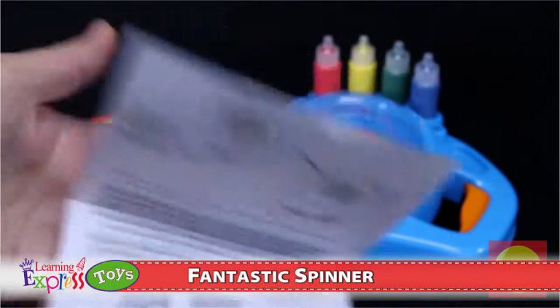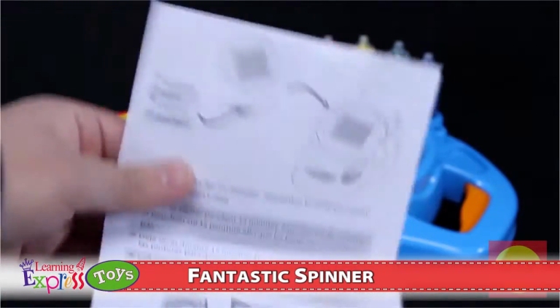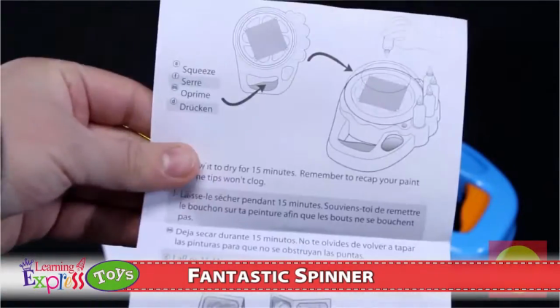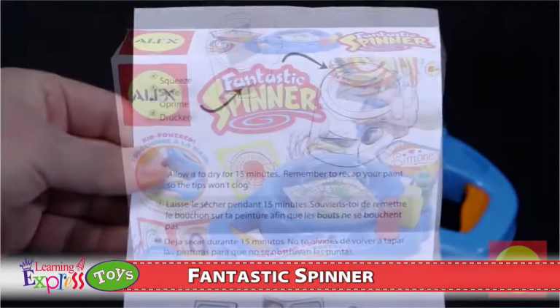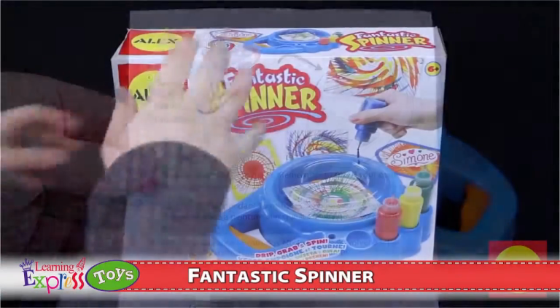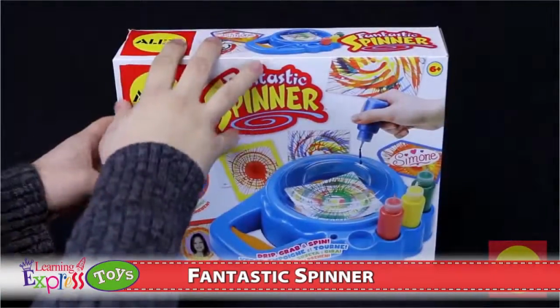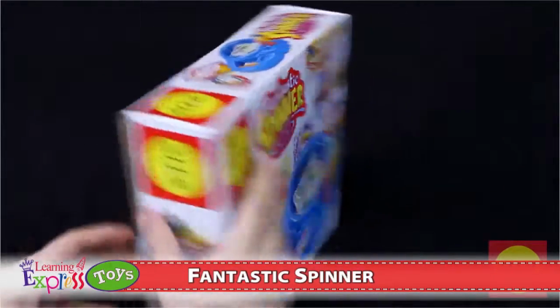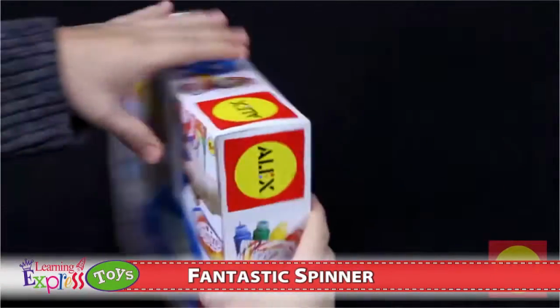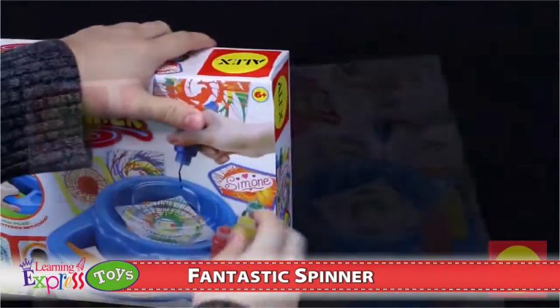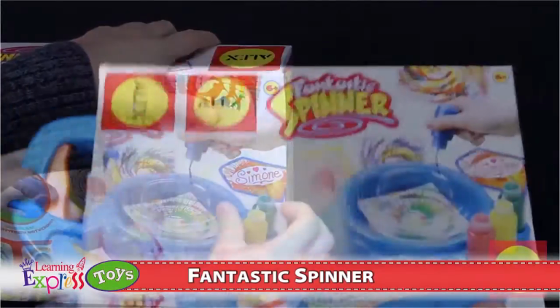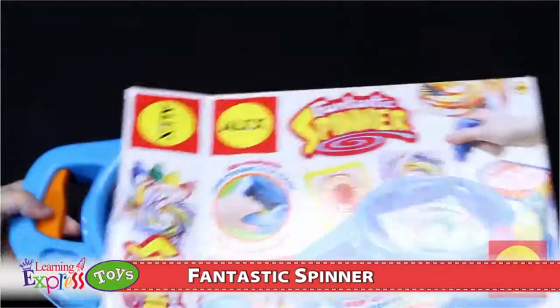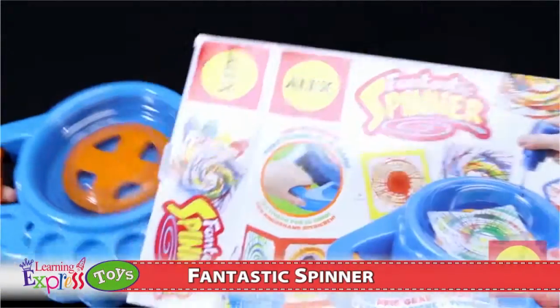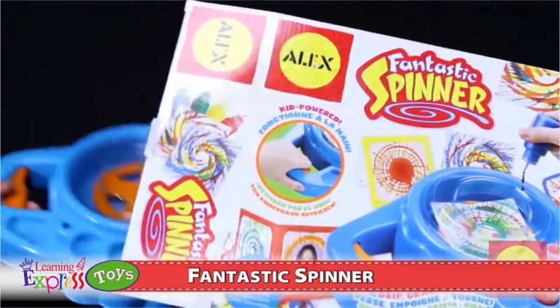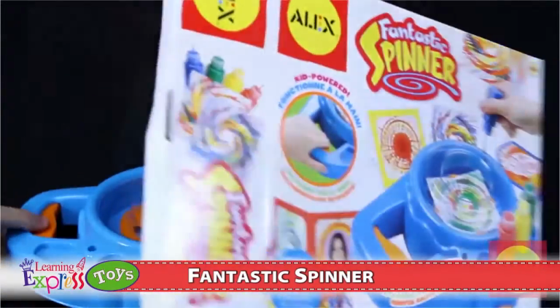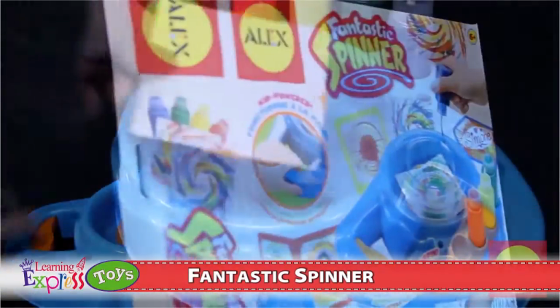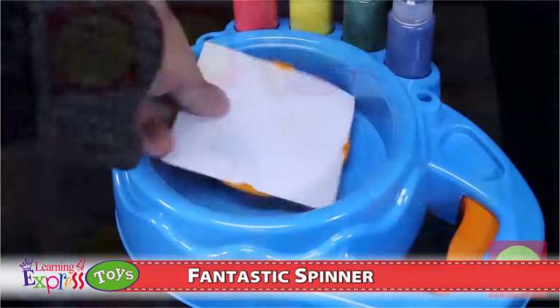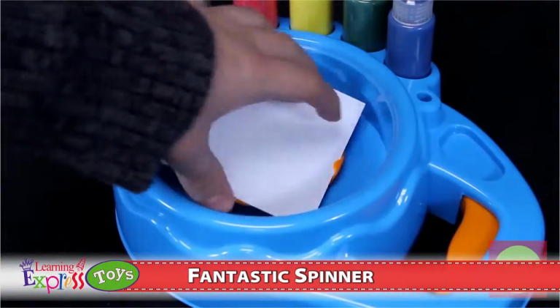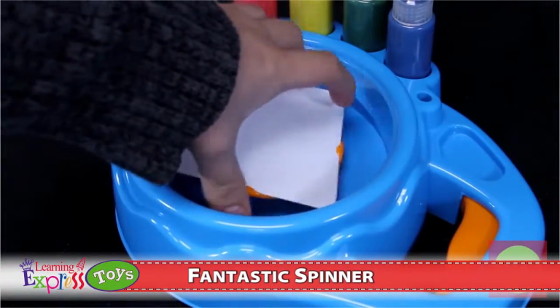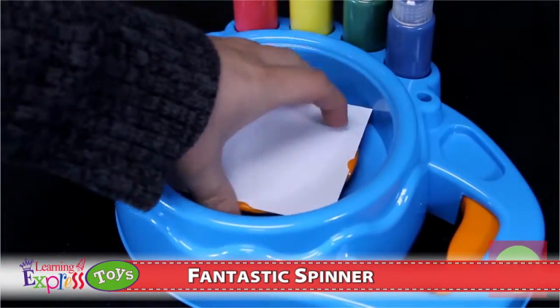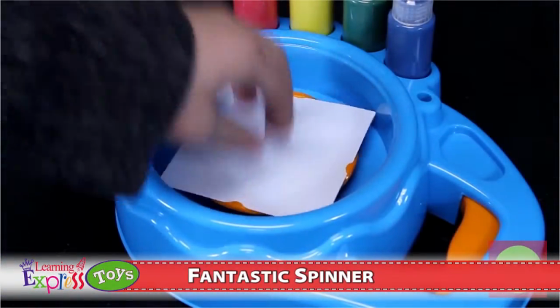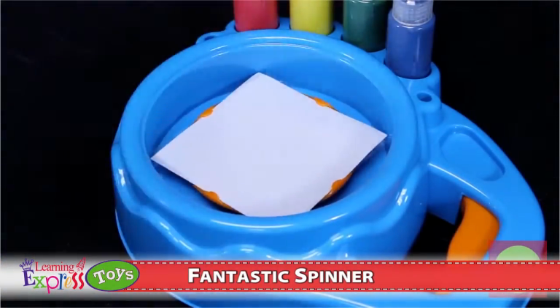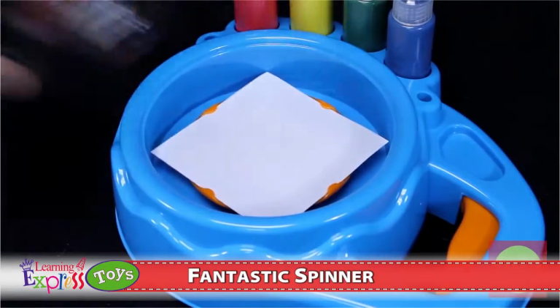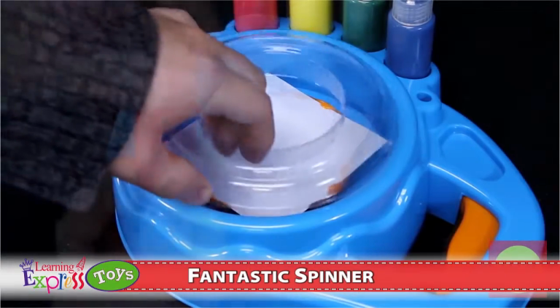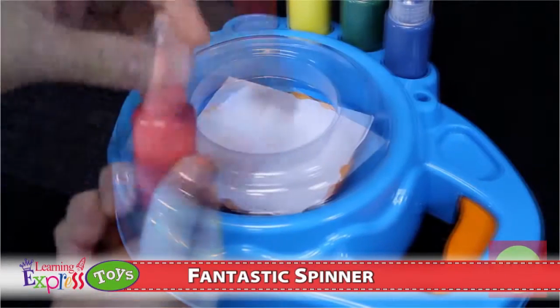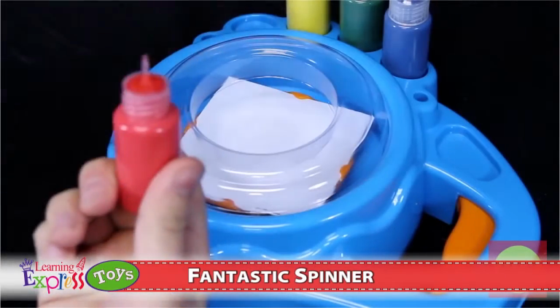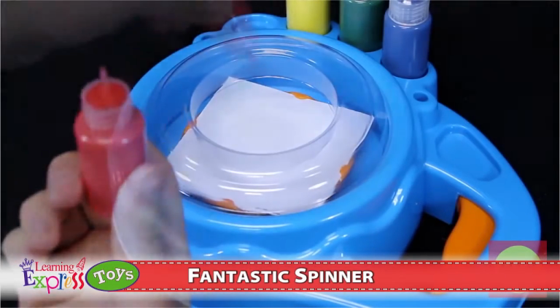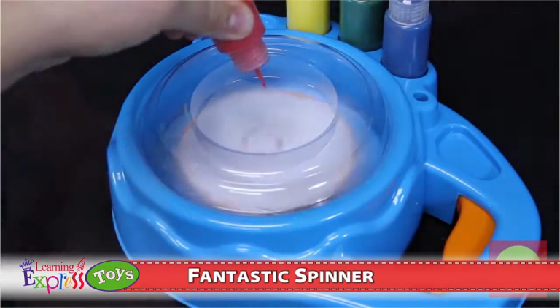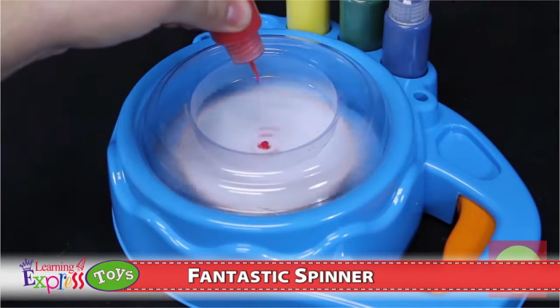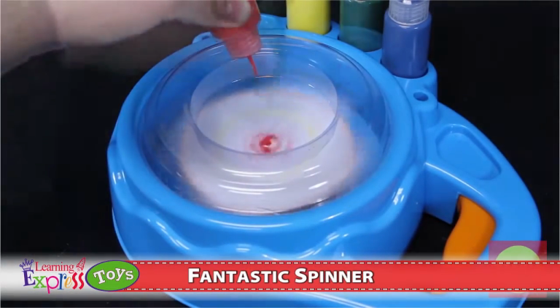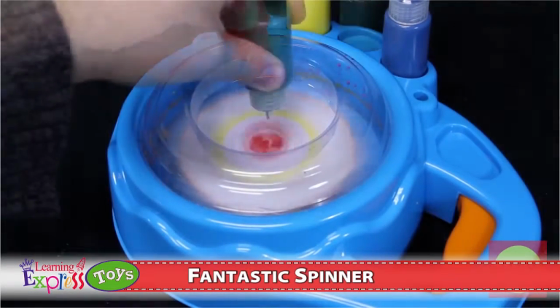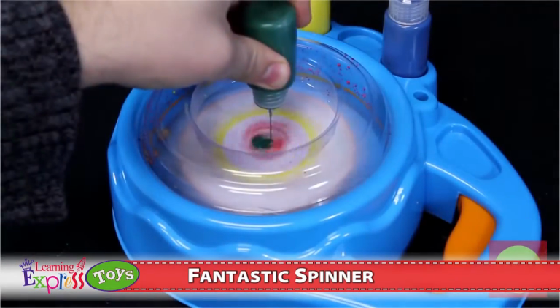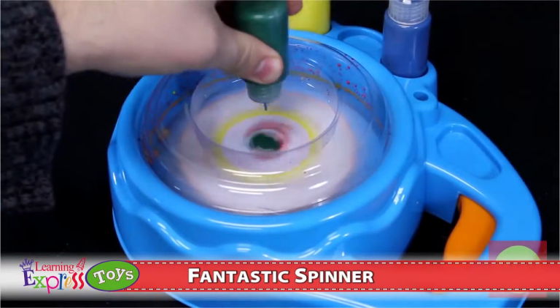Fantastic Spinner comes with enough materials to make twenty different projects, but can be used over and over with your own paint and paper. The Alex Toys' Fantastic Spinner is also the winner of Creative Child Magazine's Preferred Choice Award and is intended for ages six and up.